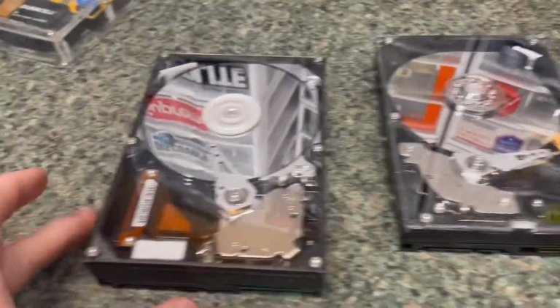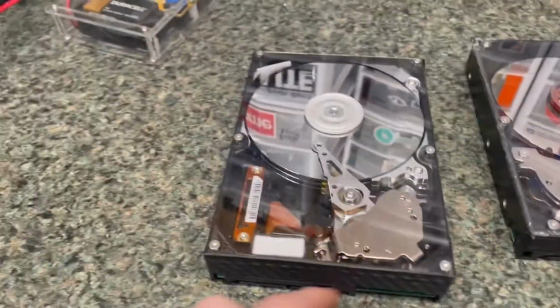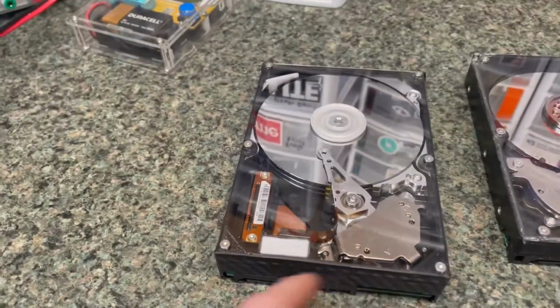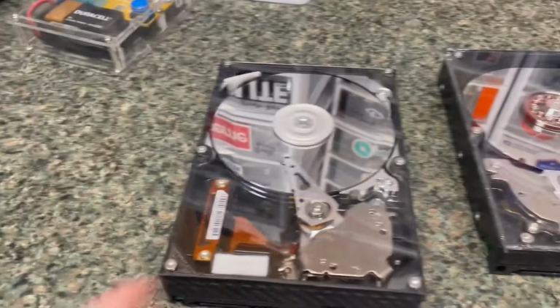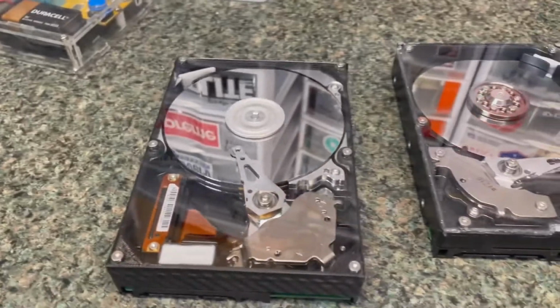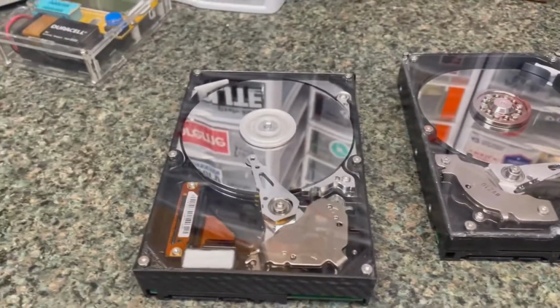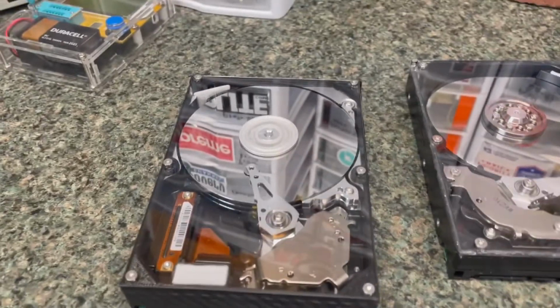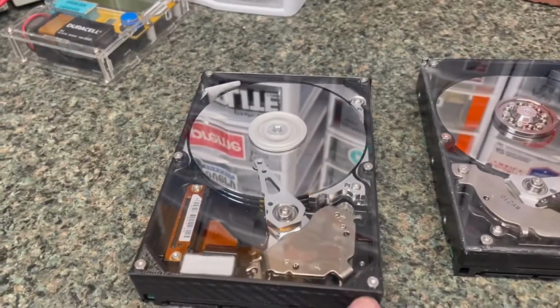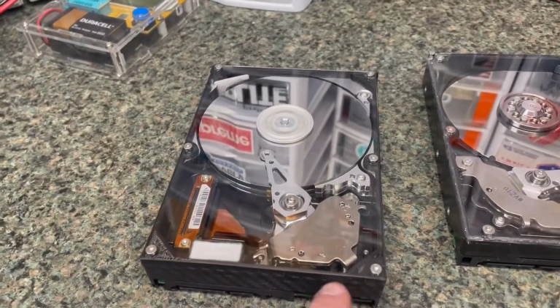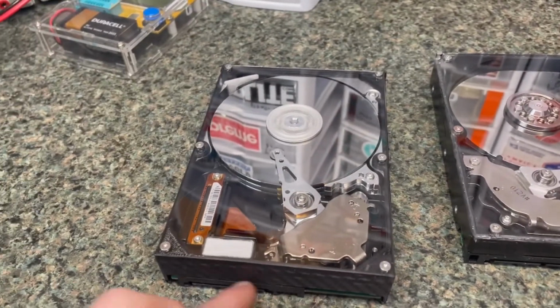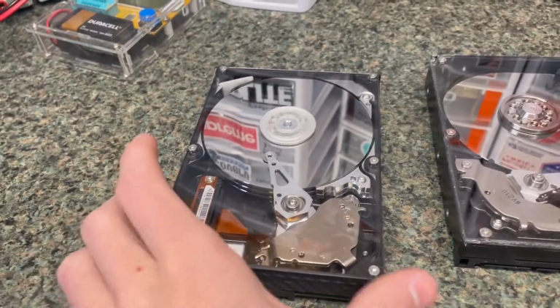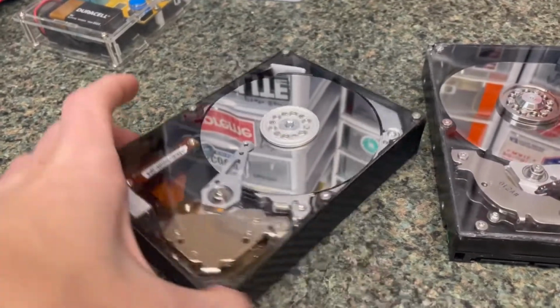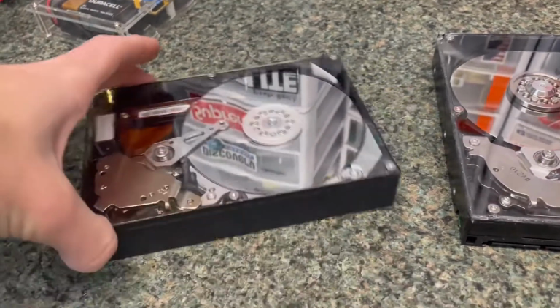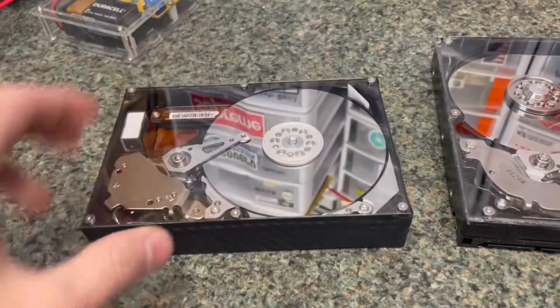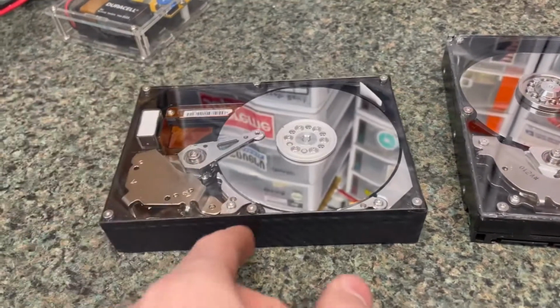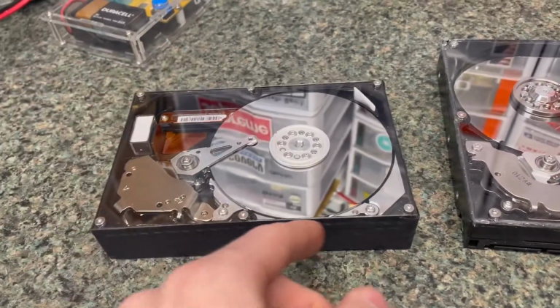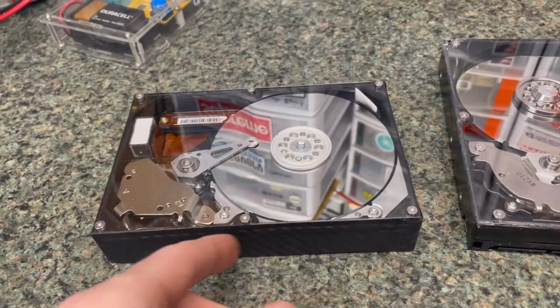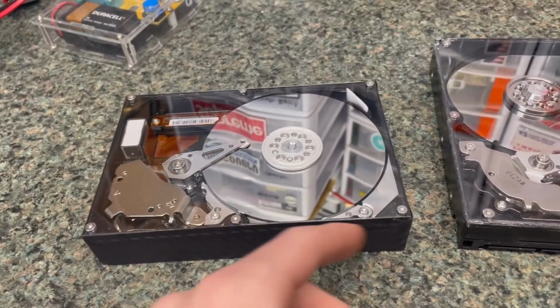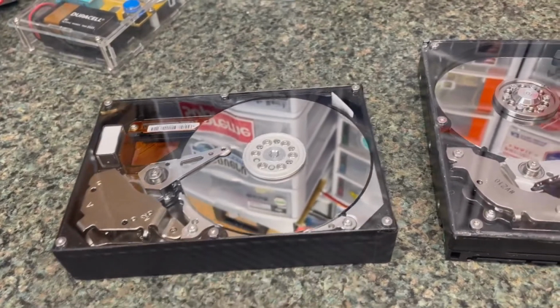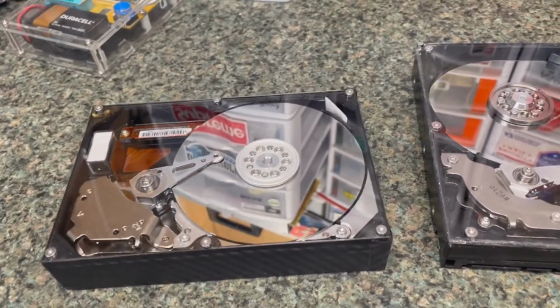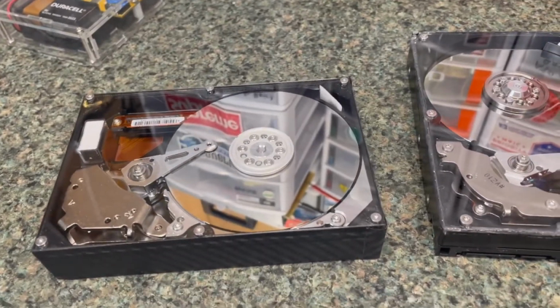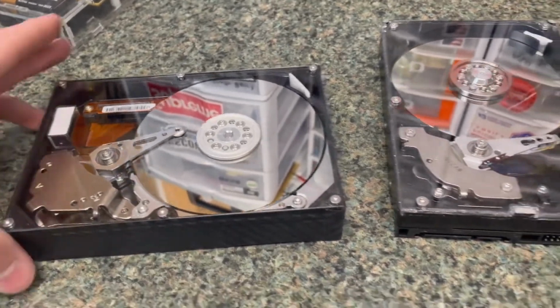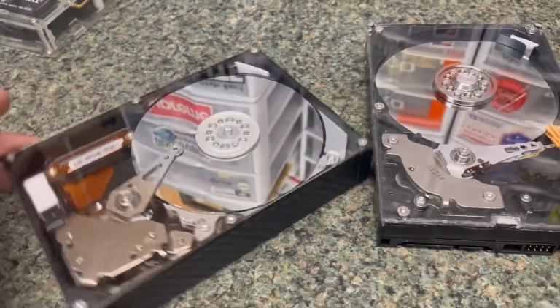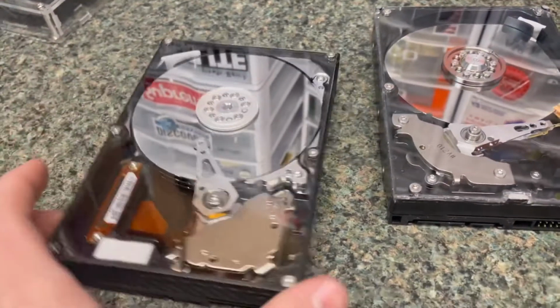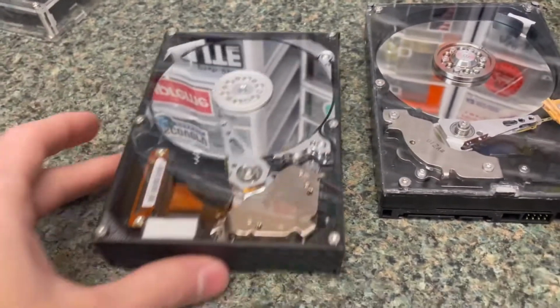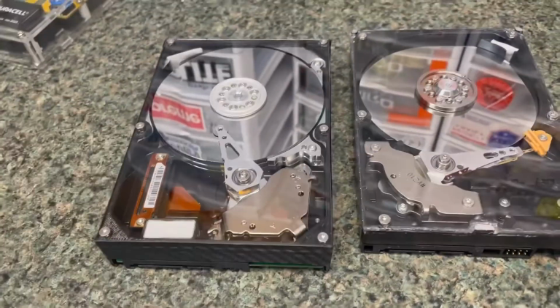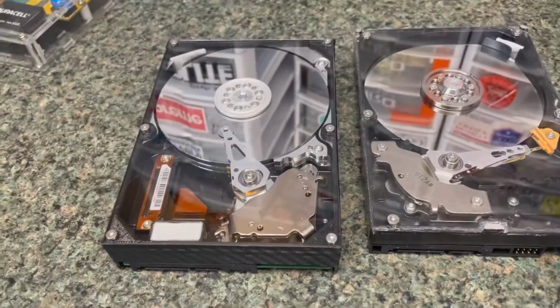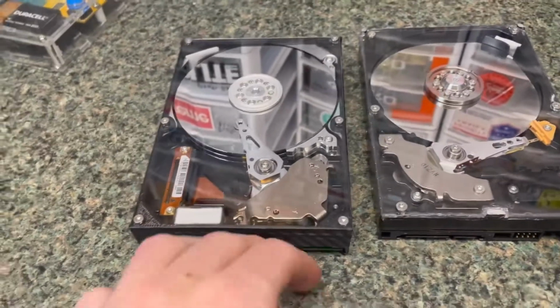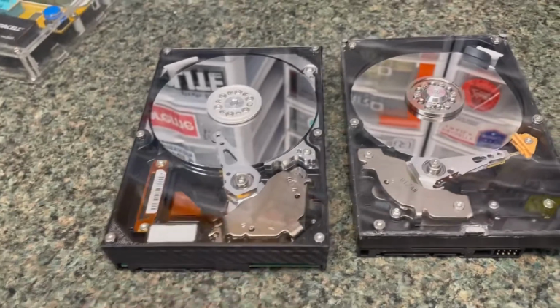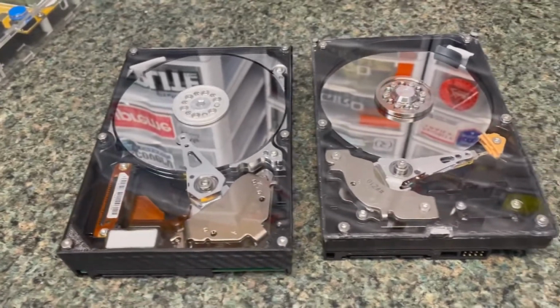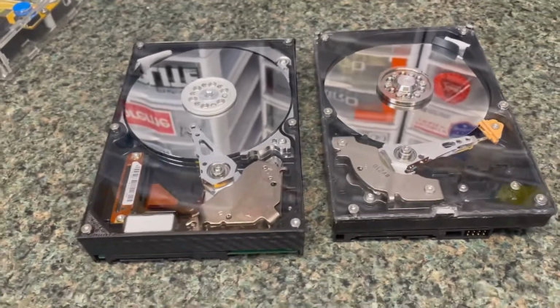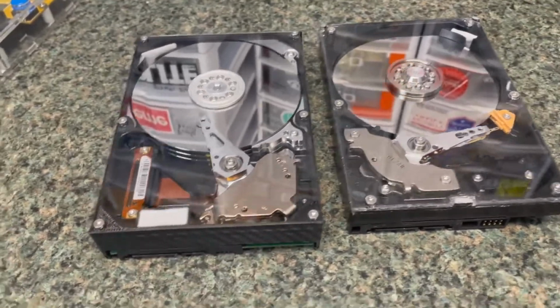This one isn't sealed at all — it's totally just the vinyl stickers that keep the air out. But I can still read from this one, everything works fine.